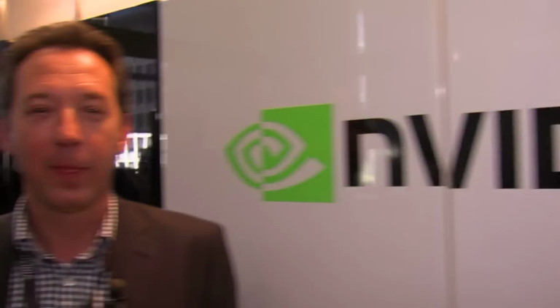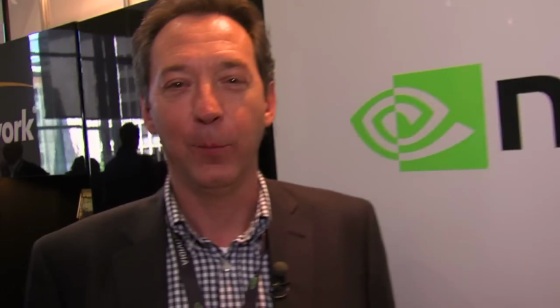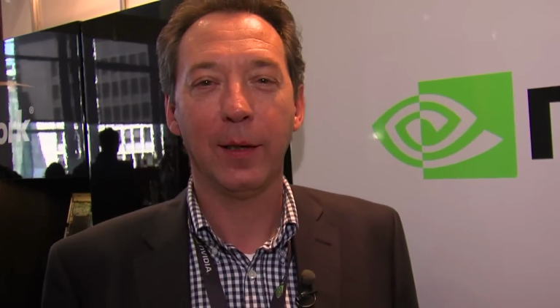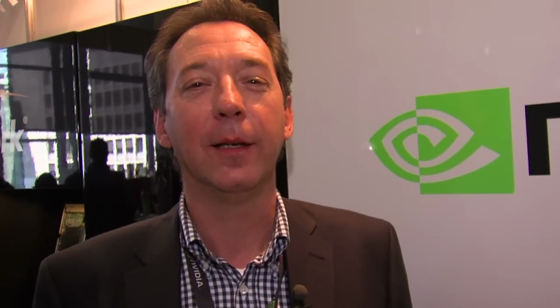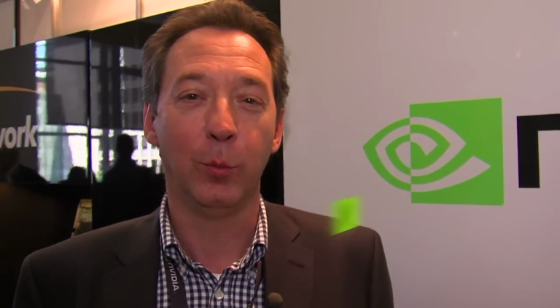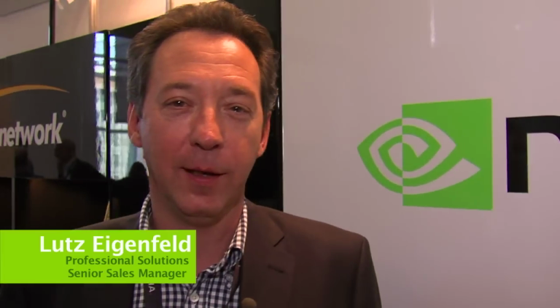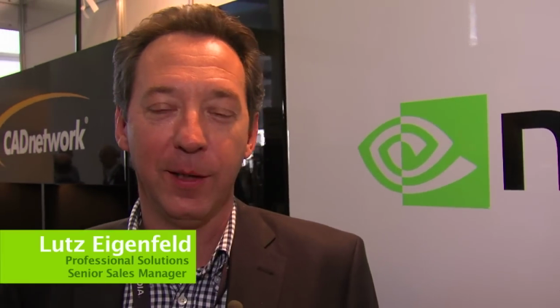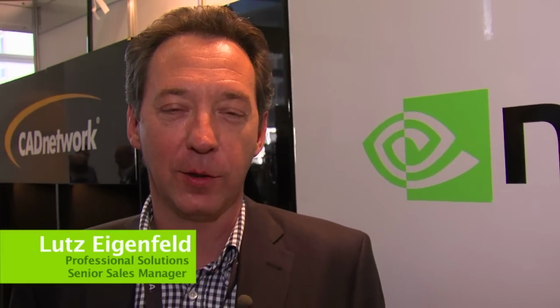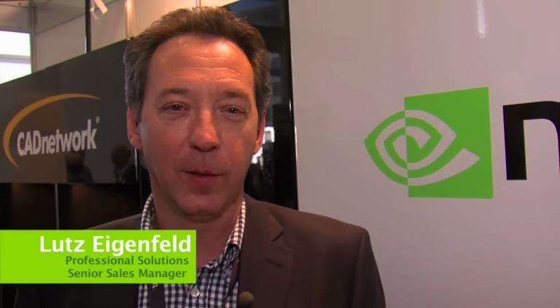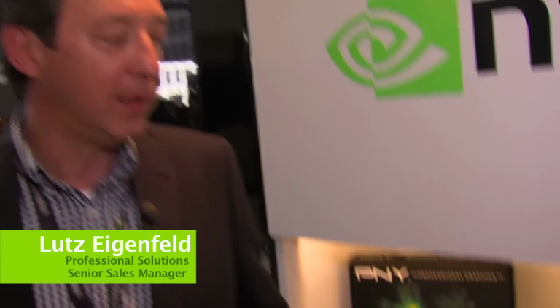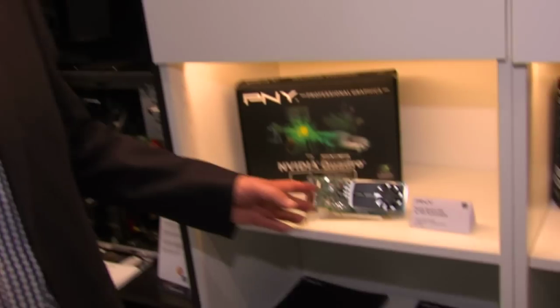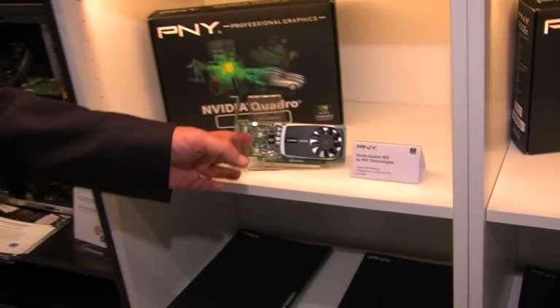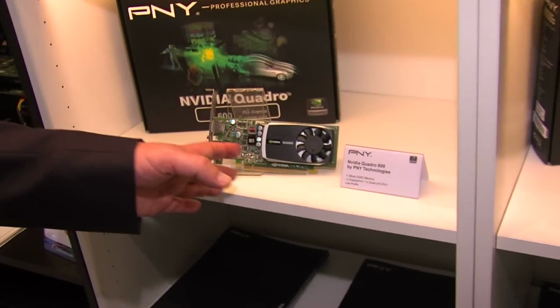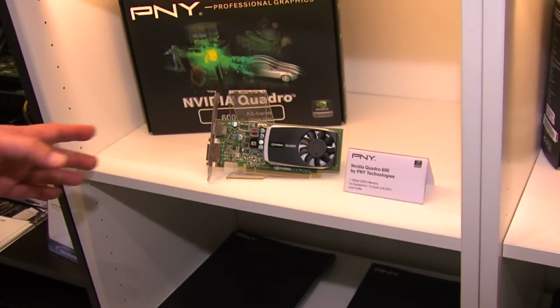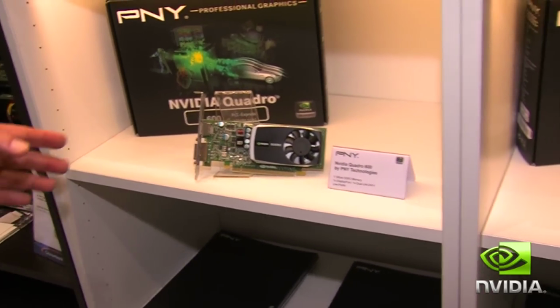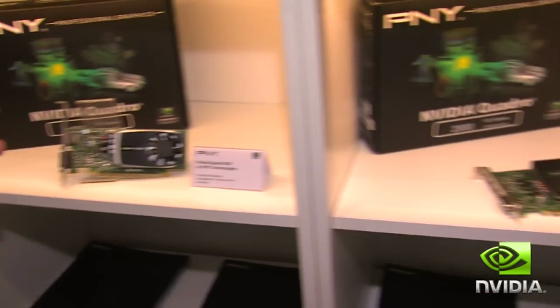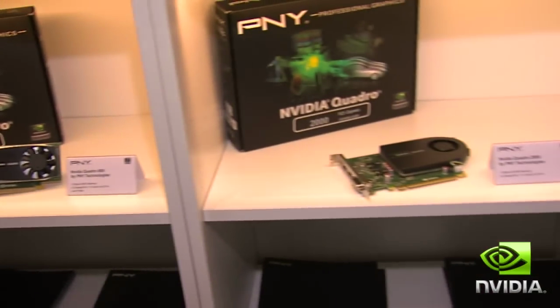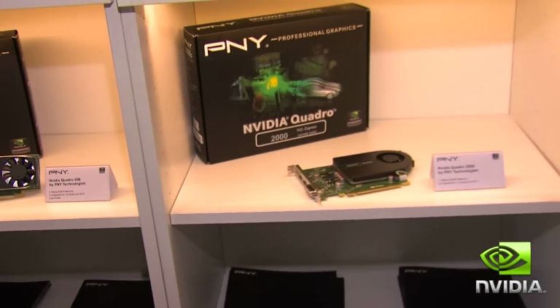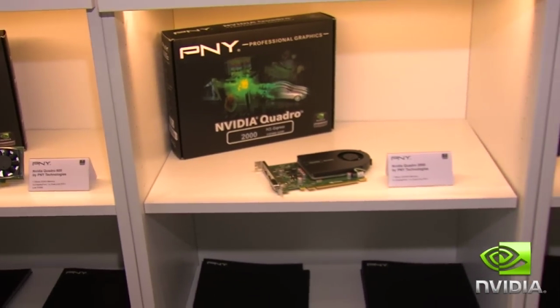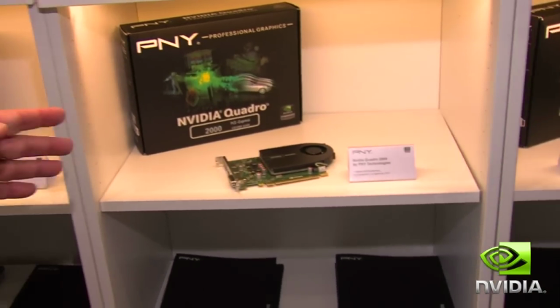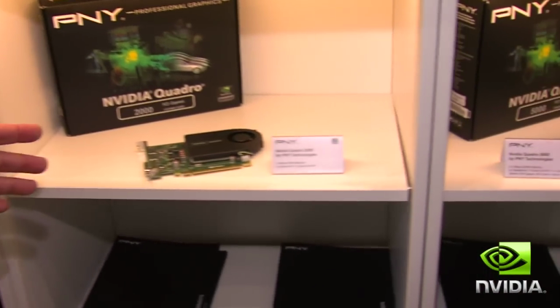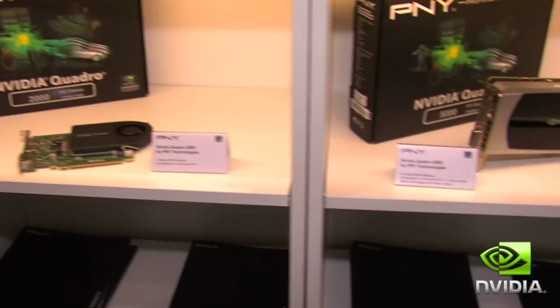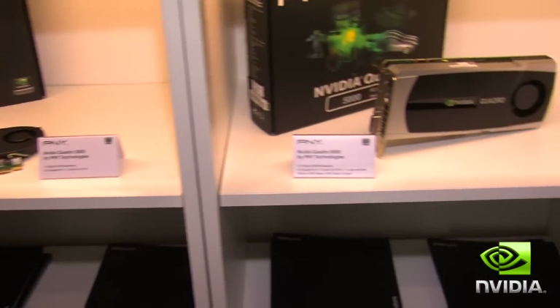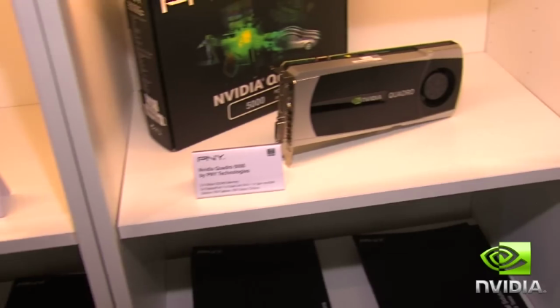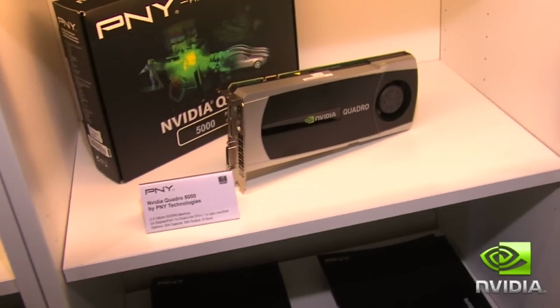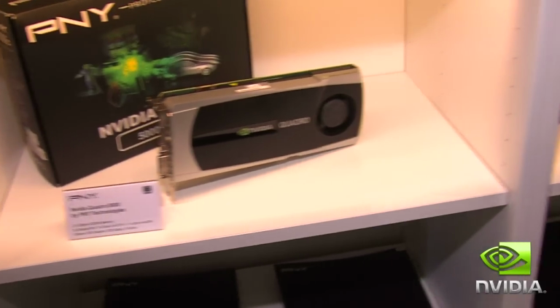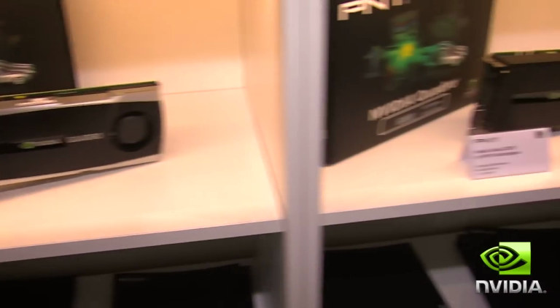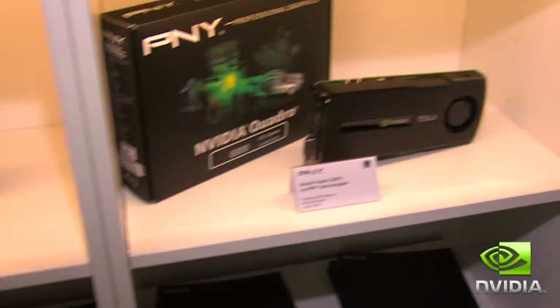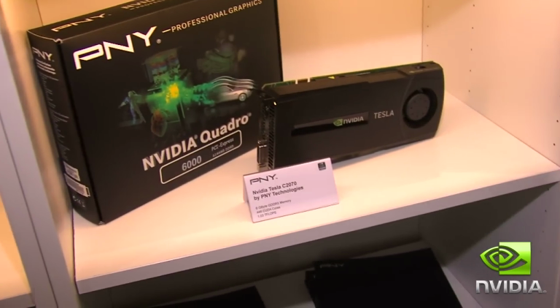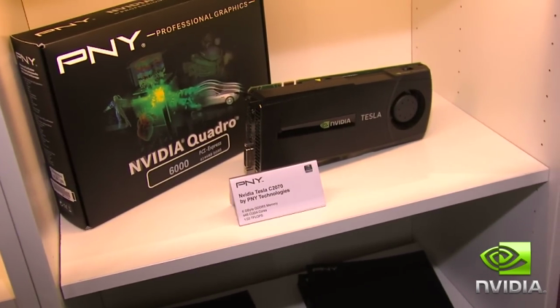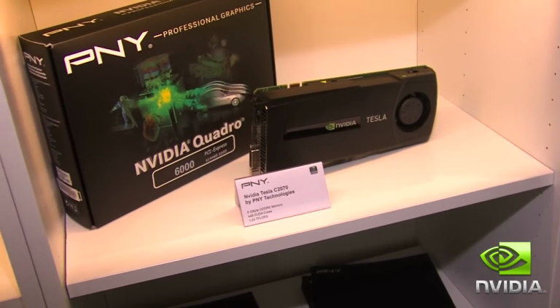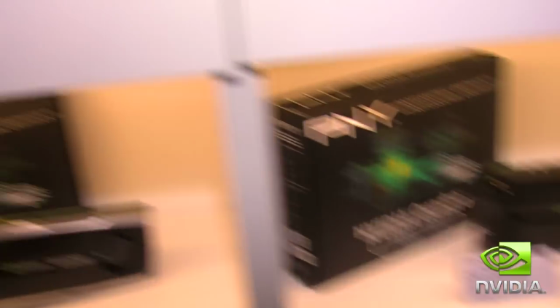Welcome to our booth at FMX in Stuttgart. You see here a variety of our graphic boards, beginning with the Quattro 600, followed by the 2000, the high-end board Quattro 5000, and our compute board, Tesla C2075.